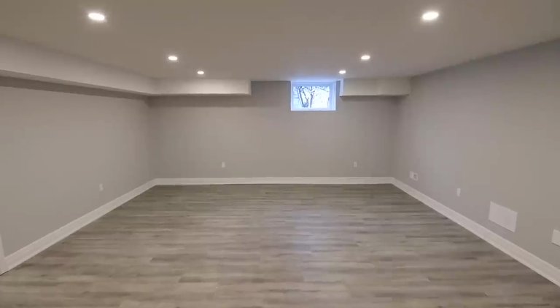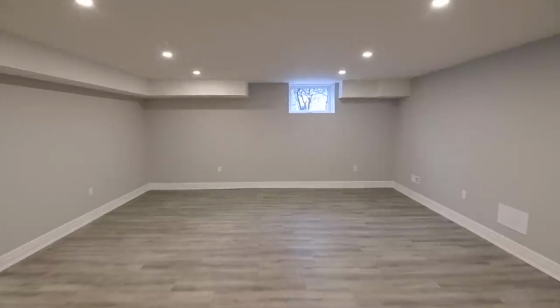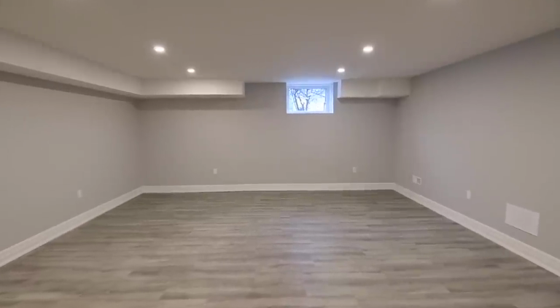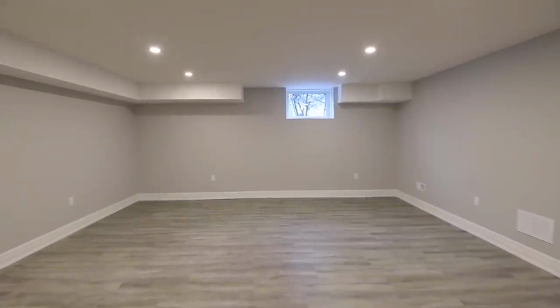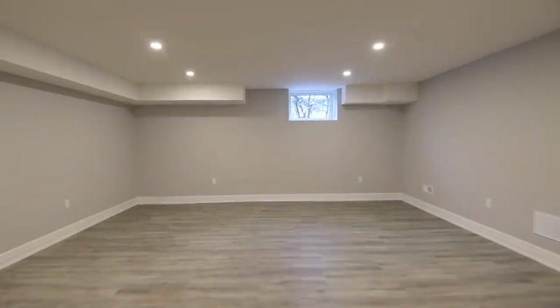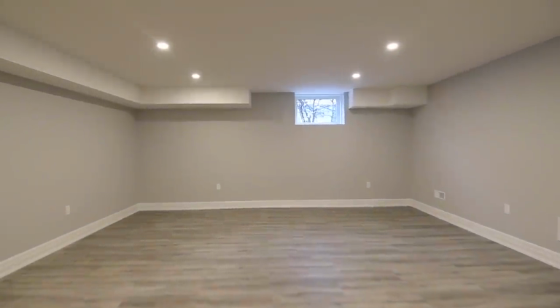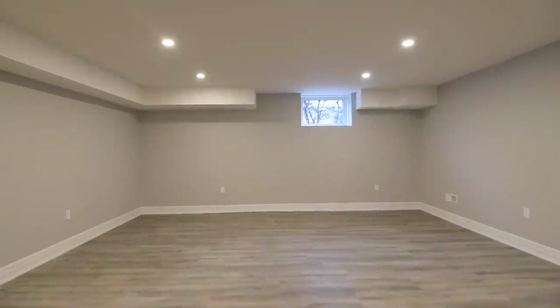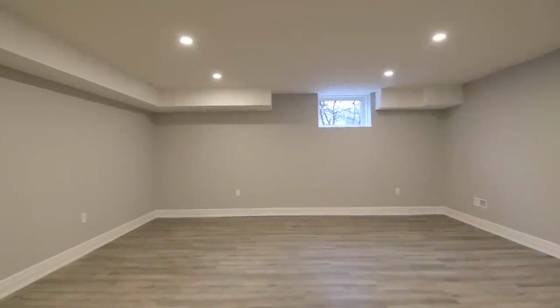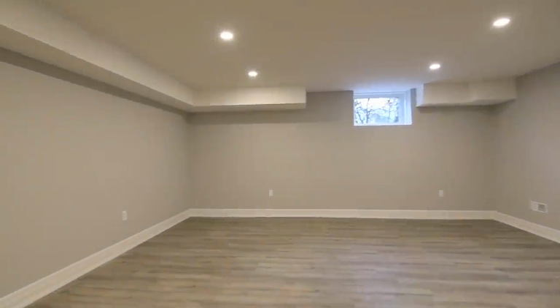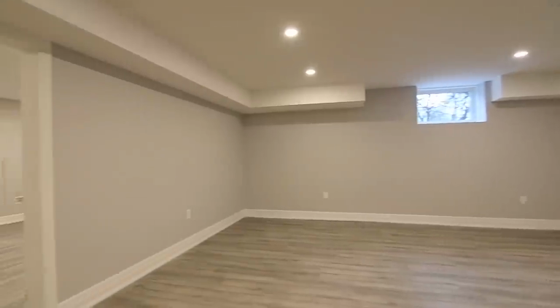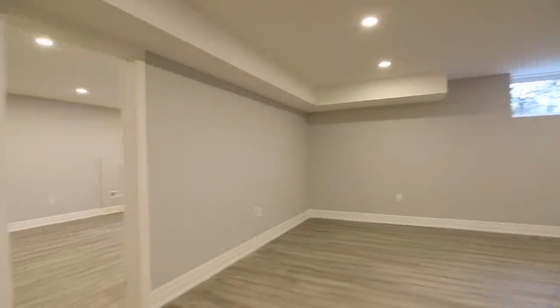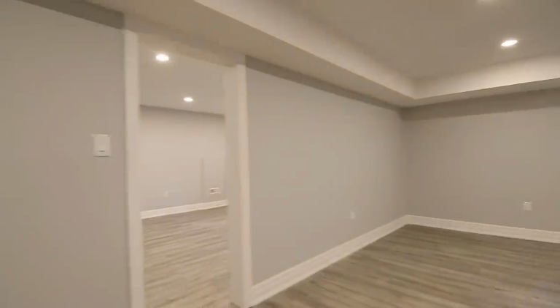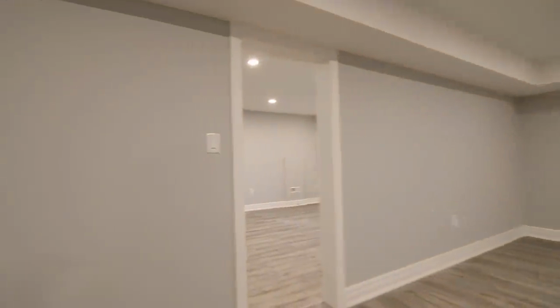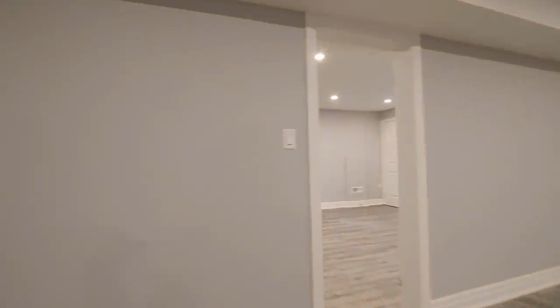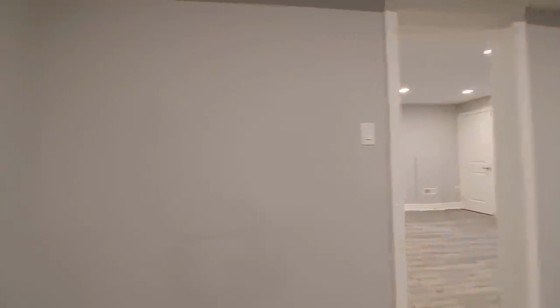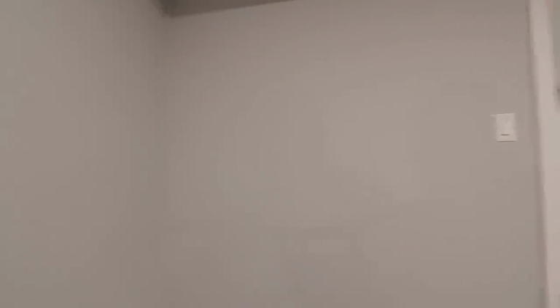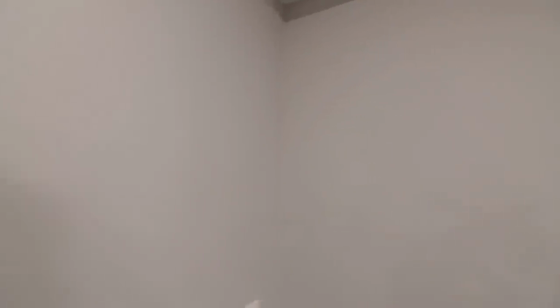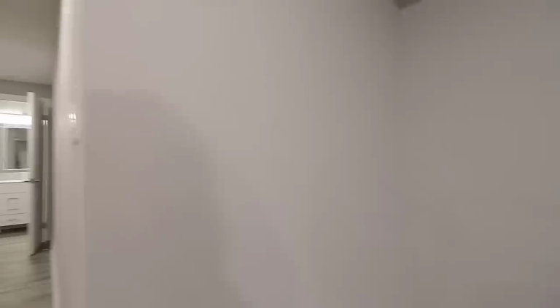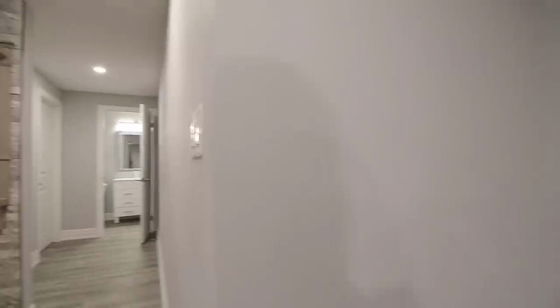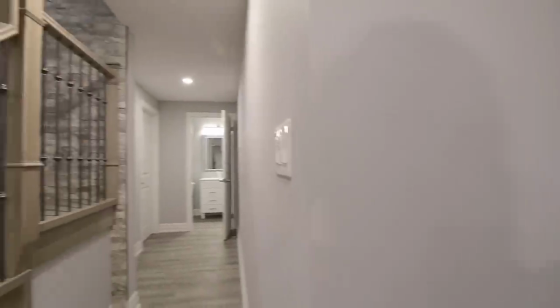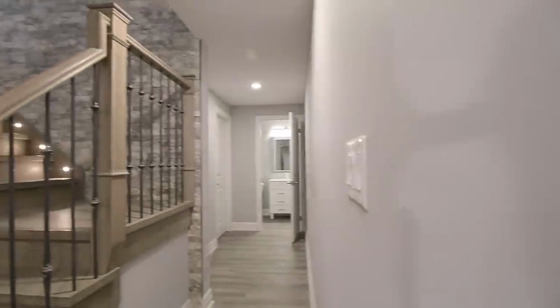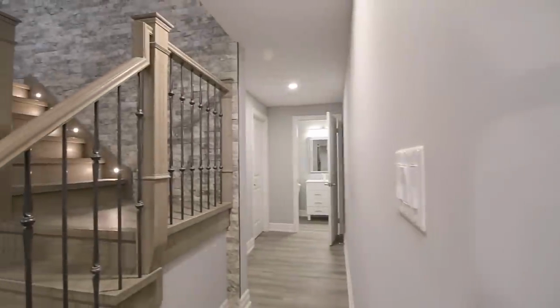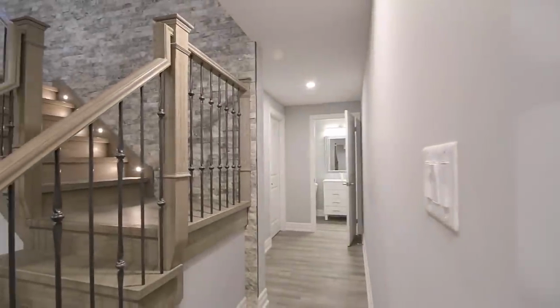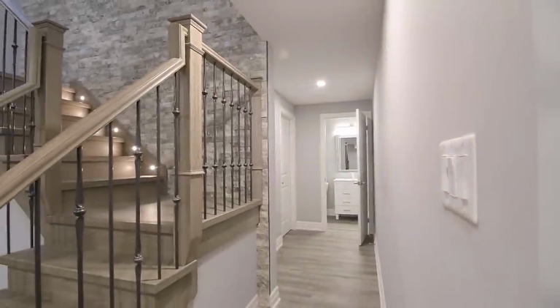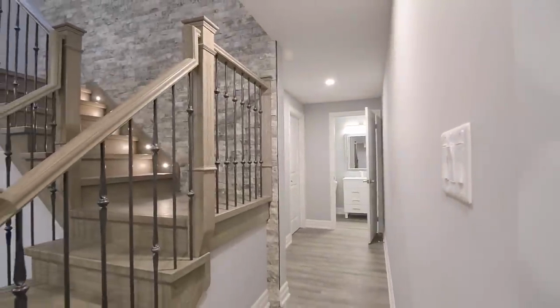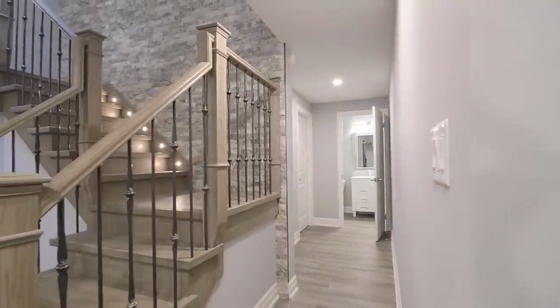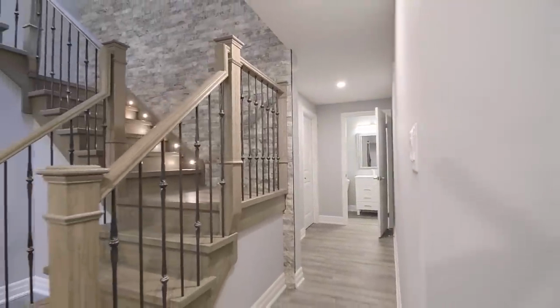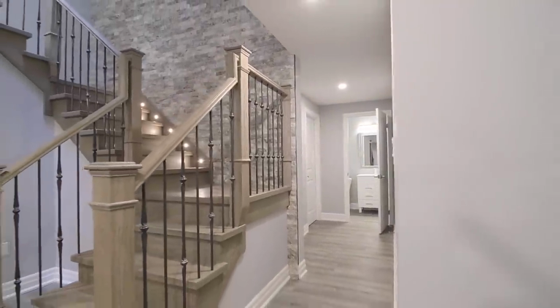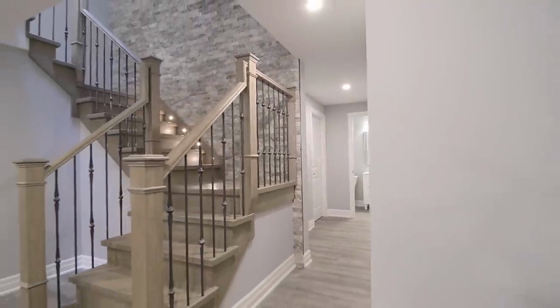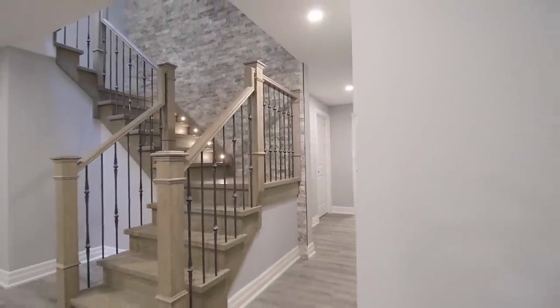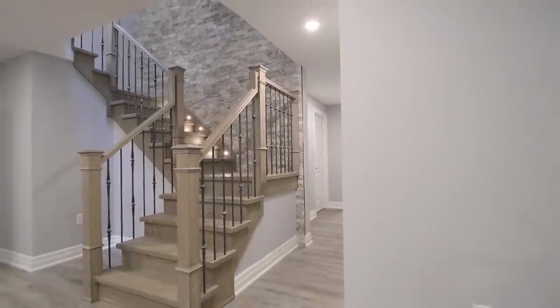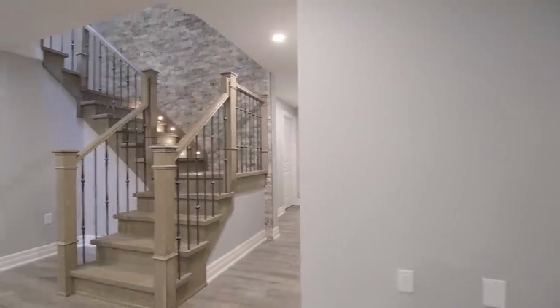The section dedicated to the main household features a spacious recreation area, a storage room, and a two-piece washroom, both found off a side hallway, as well as a bonus room that has access to a cold cellar.